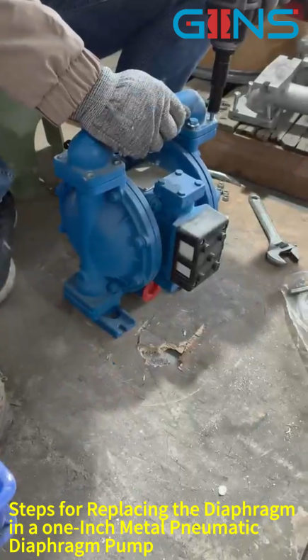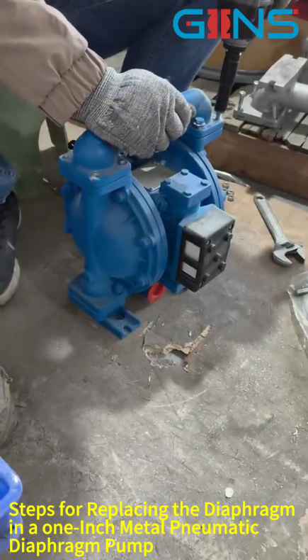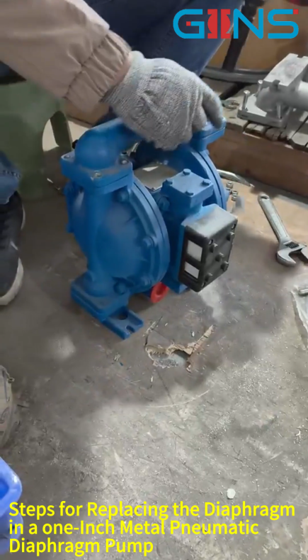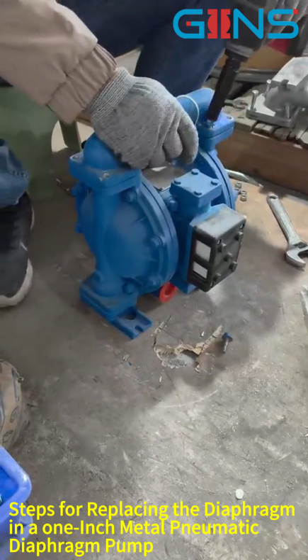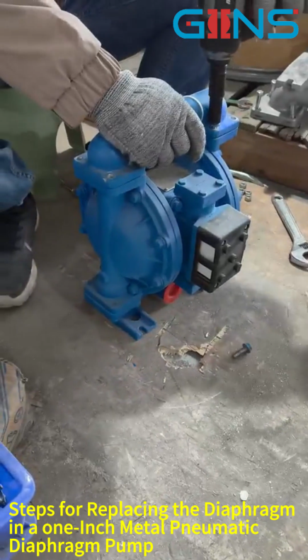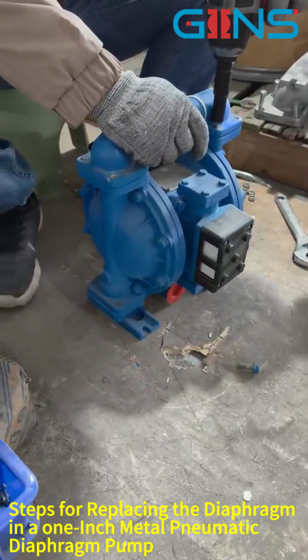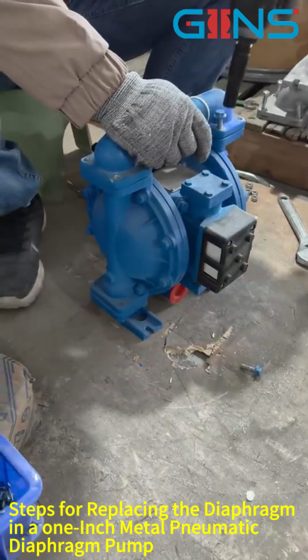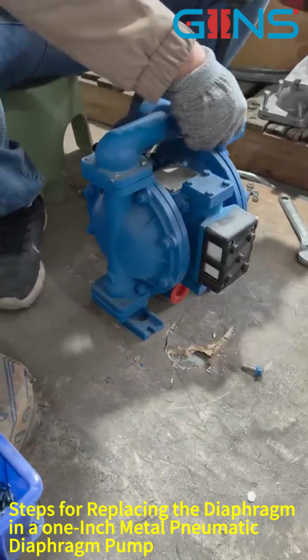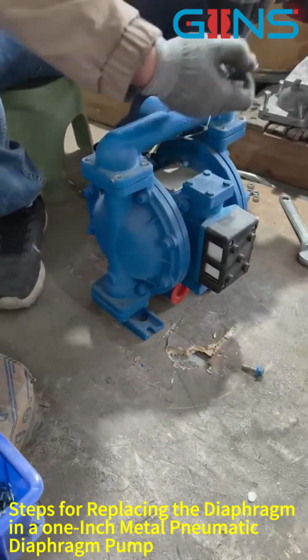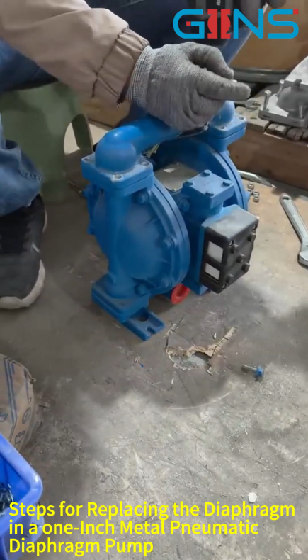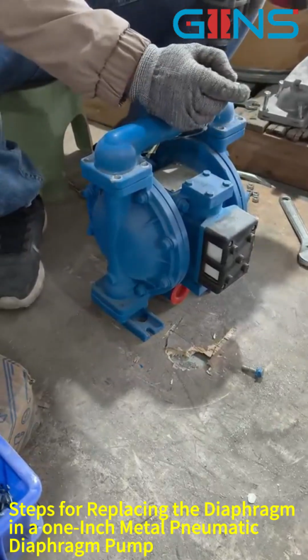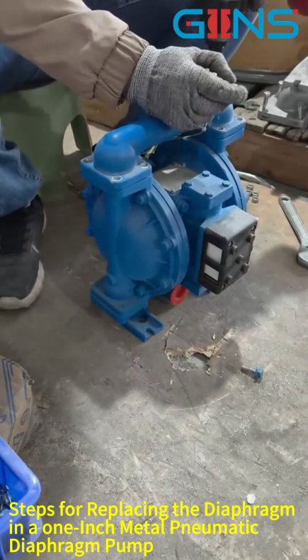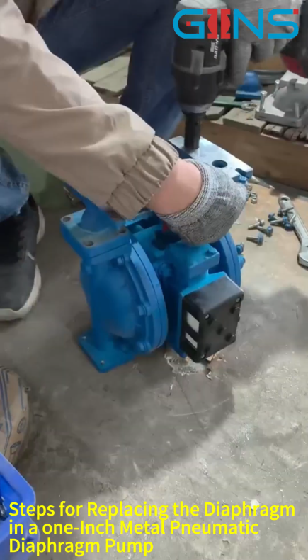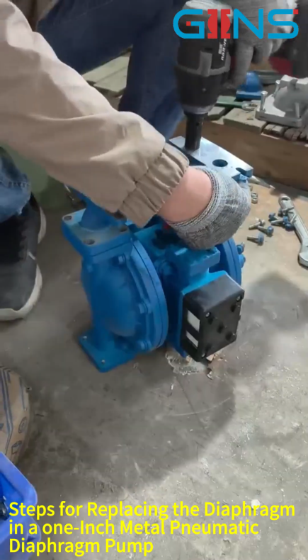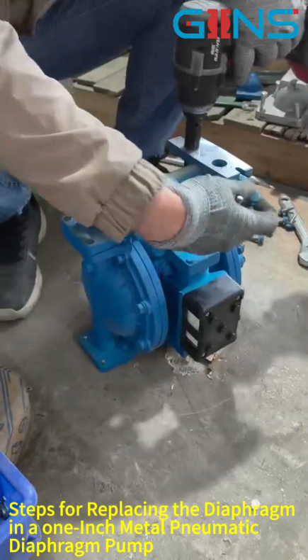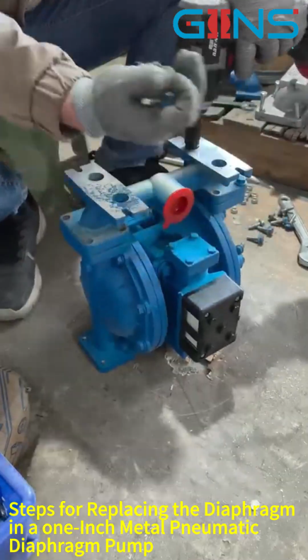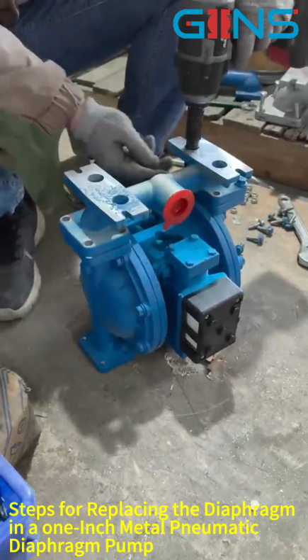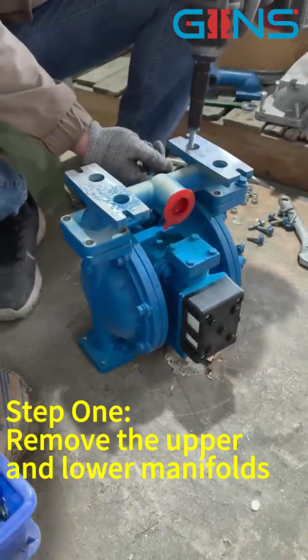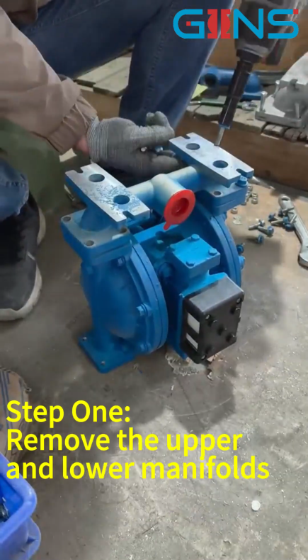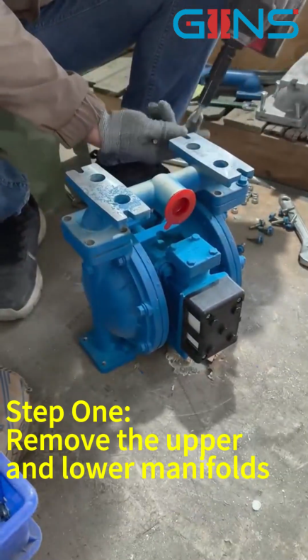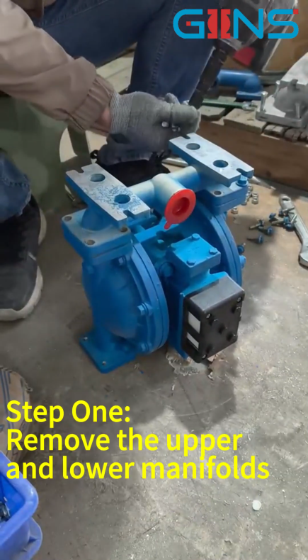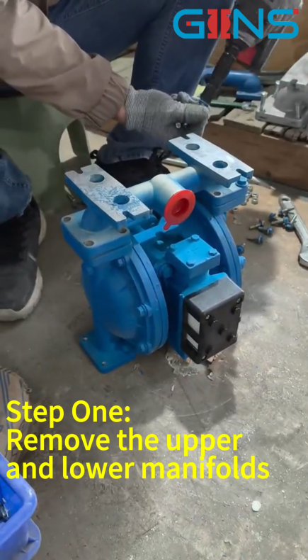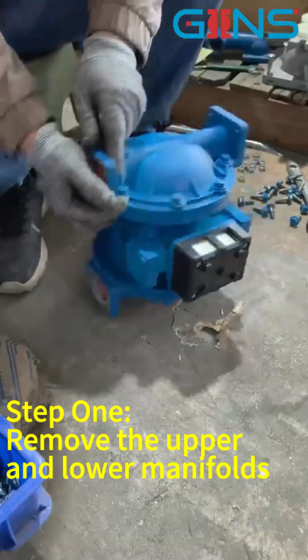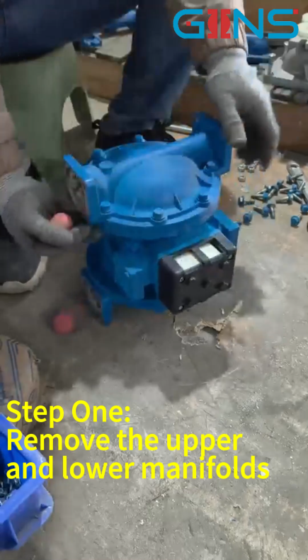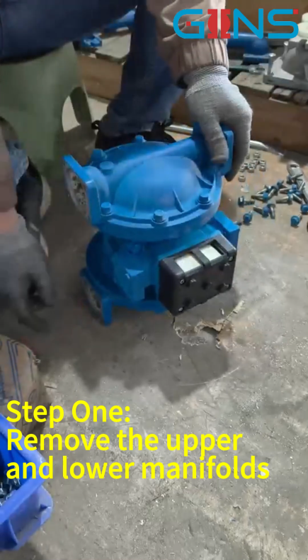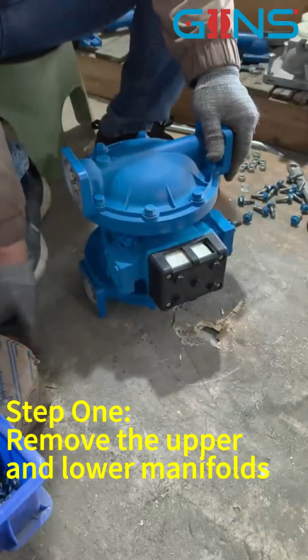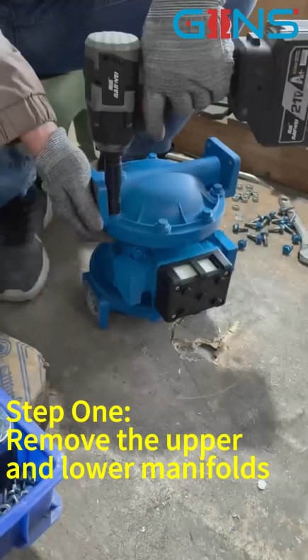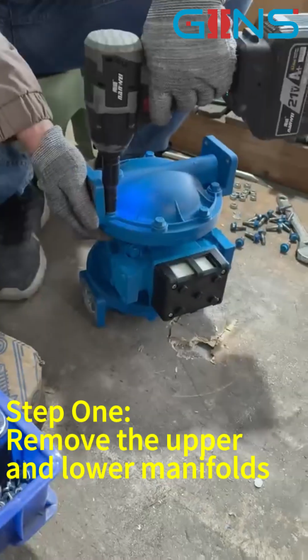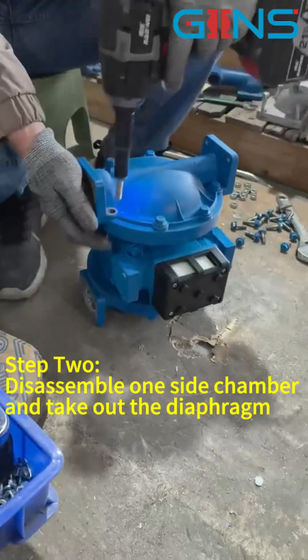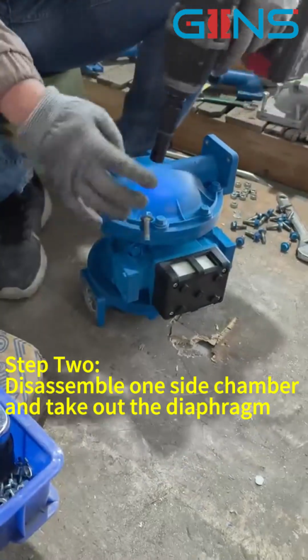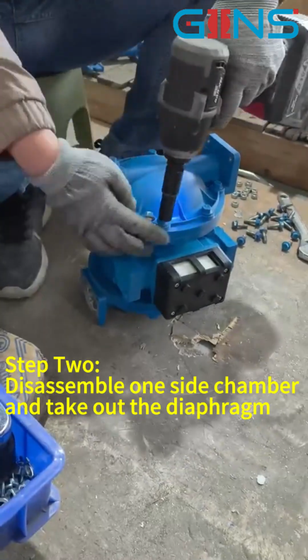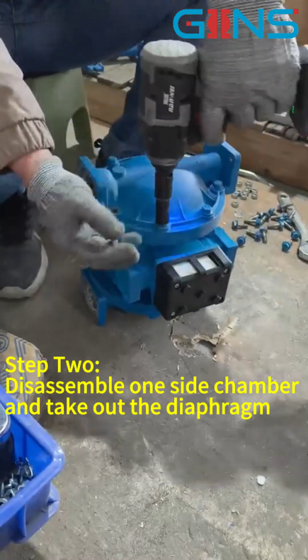Steps for replacing the diaphragm in a 1-inch metal pneumatic diaphragm pump. Step 1: Remove the upper and lower manifolds.